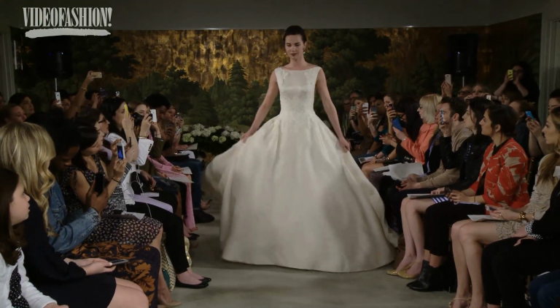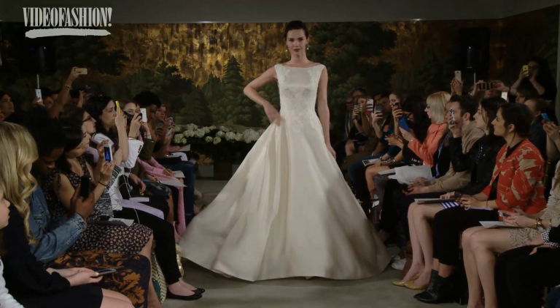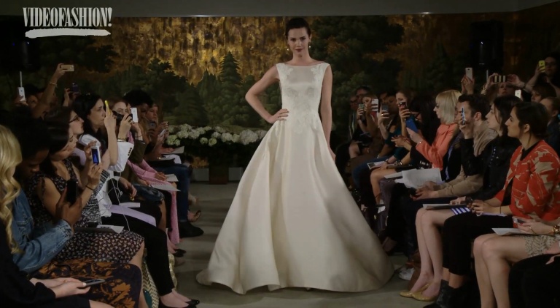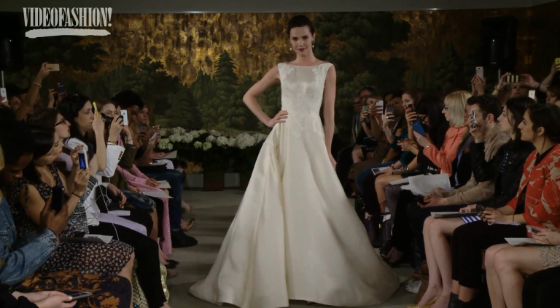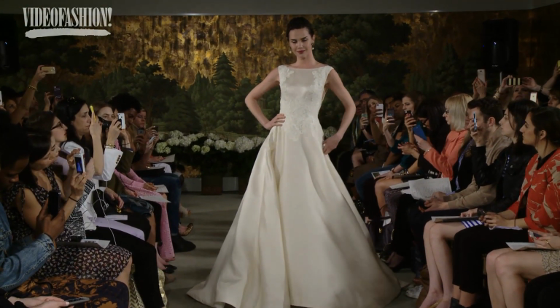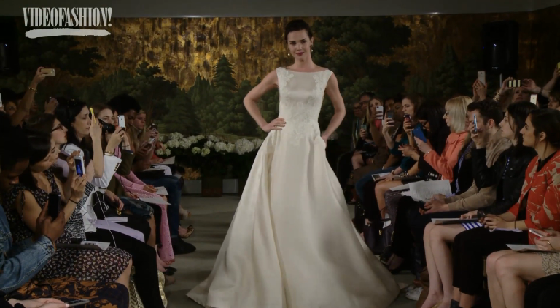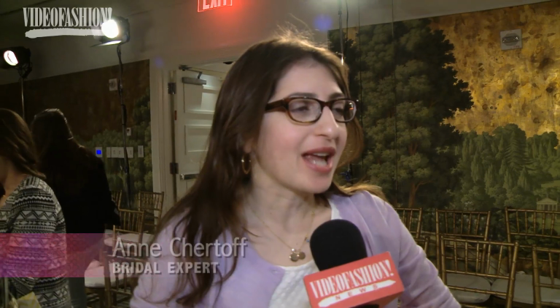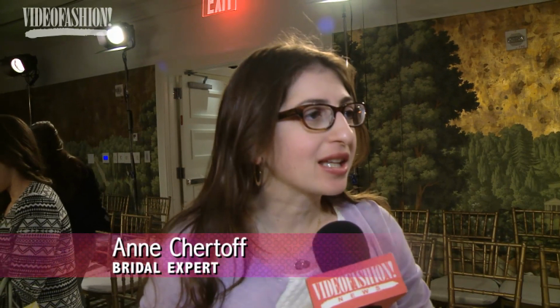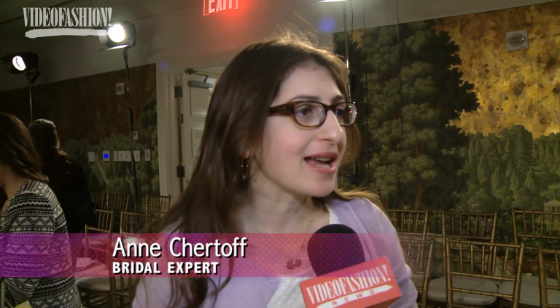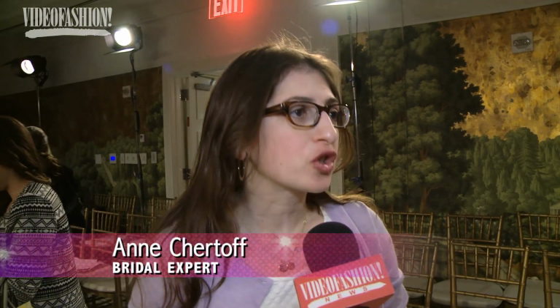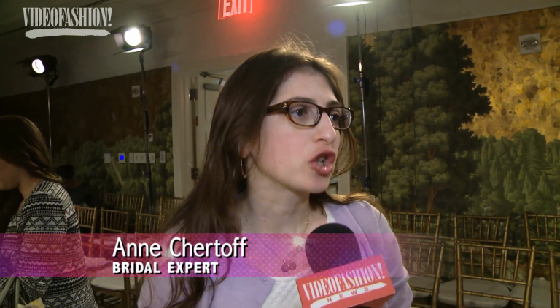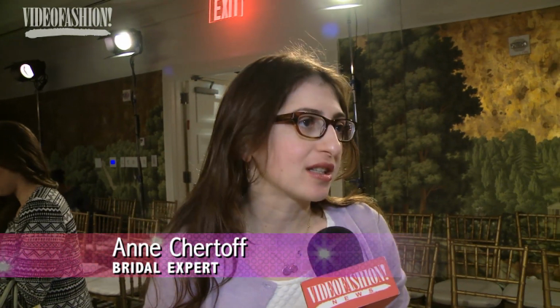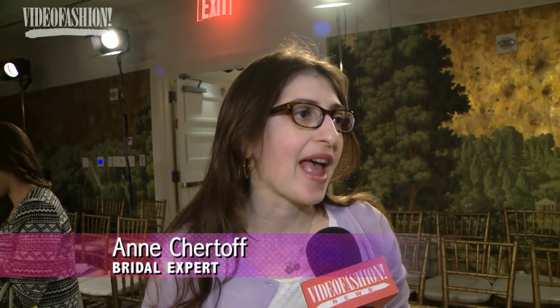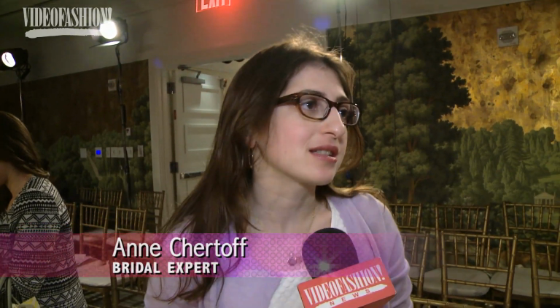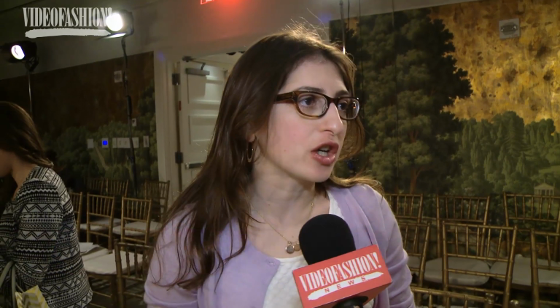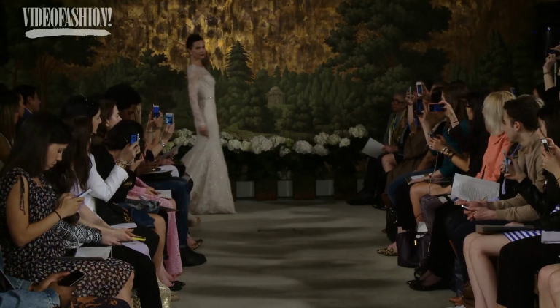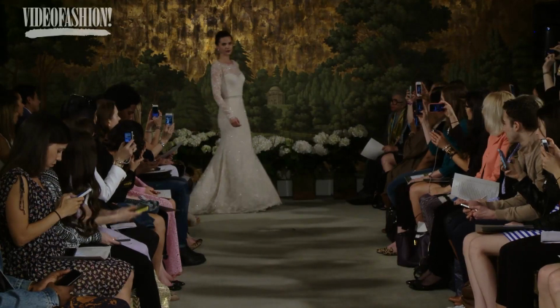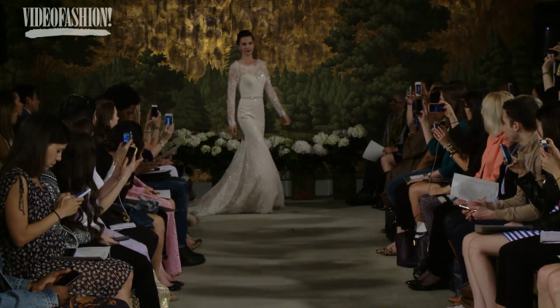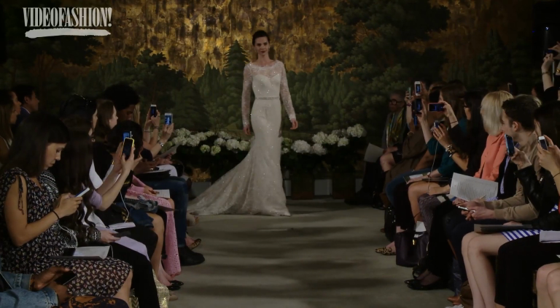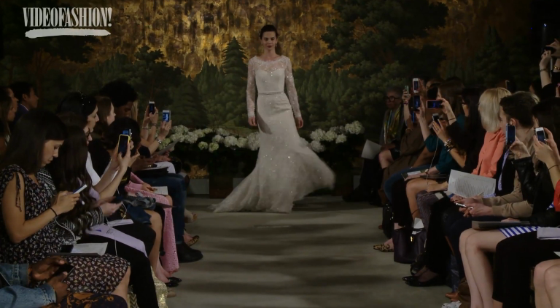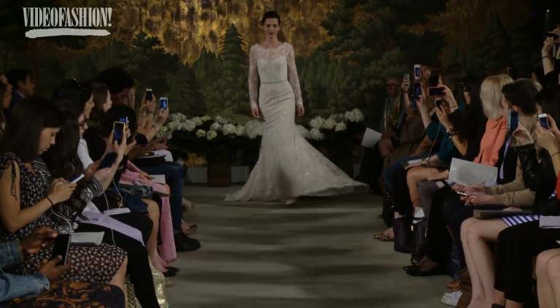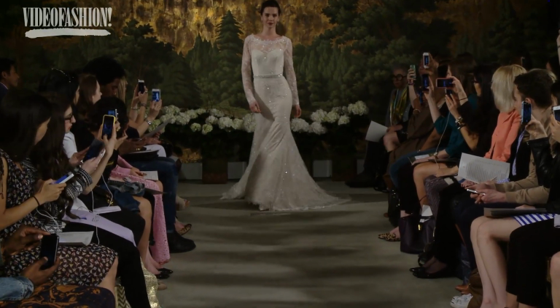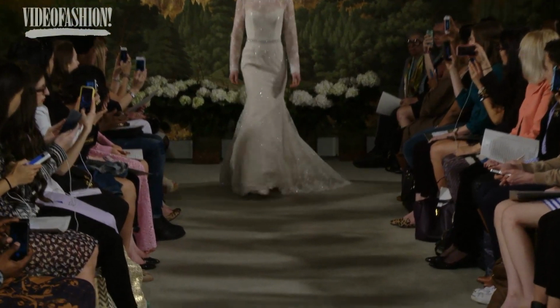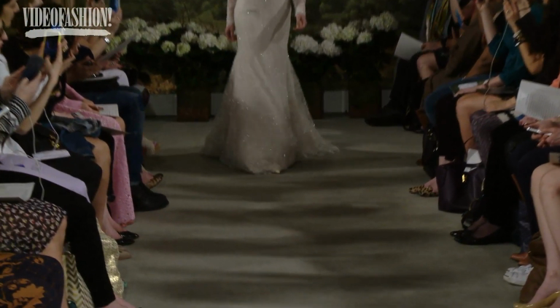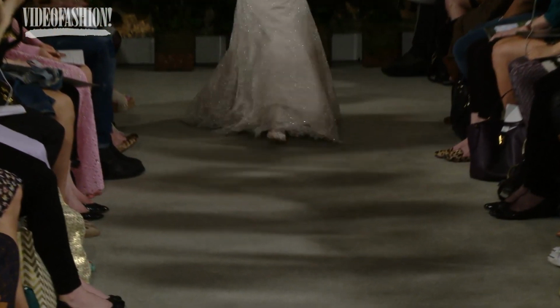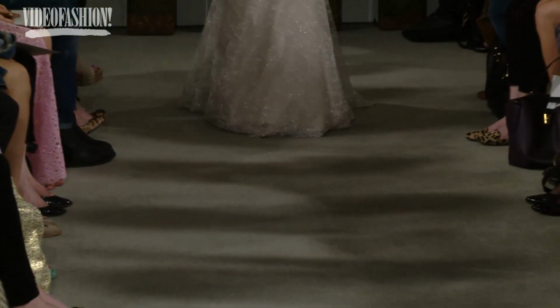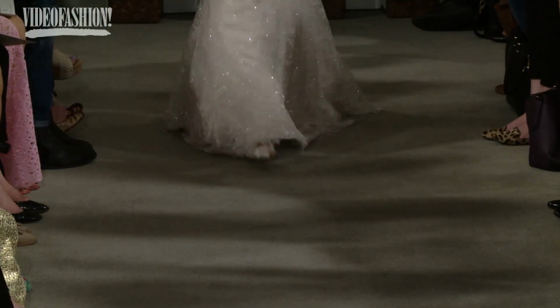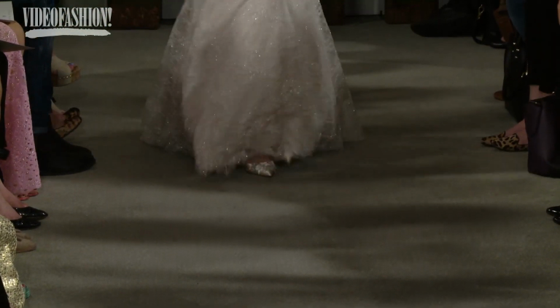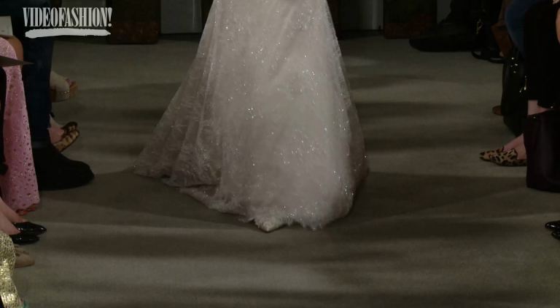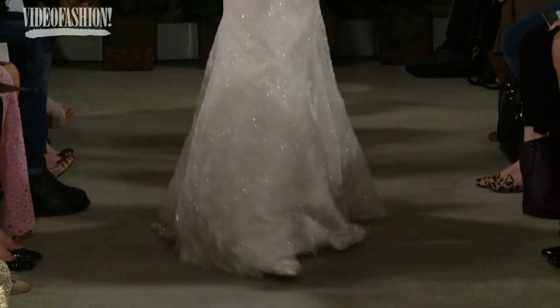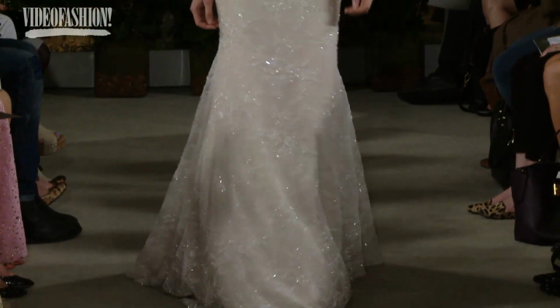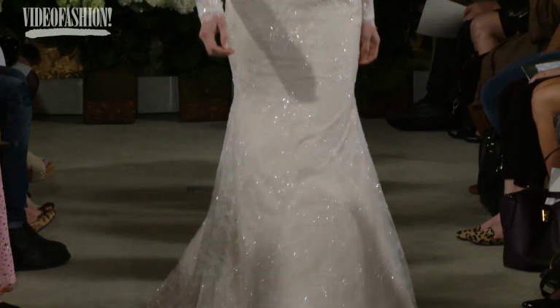Ann Barge has some of the most elegant, classic, traditional dresses of any designer. Whether it's lace or floral embroidery or beading, each dress has that classic bride in mind.